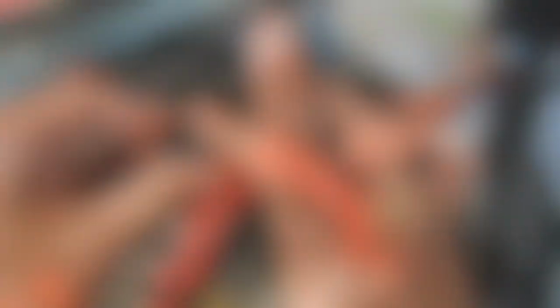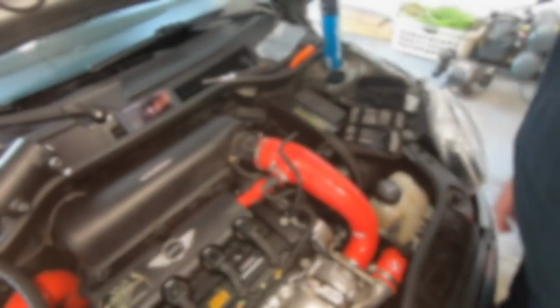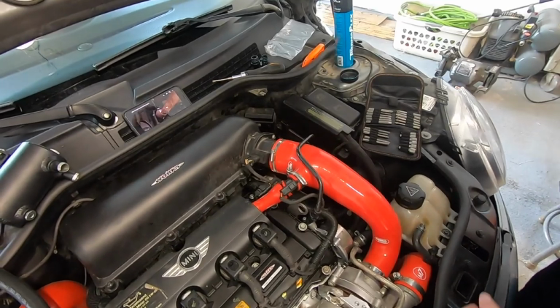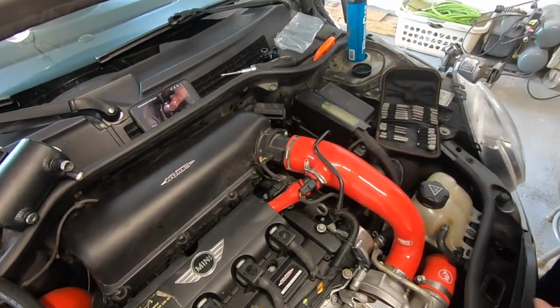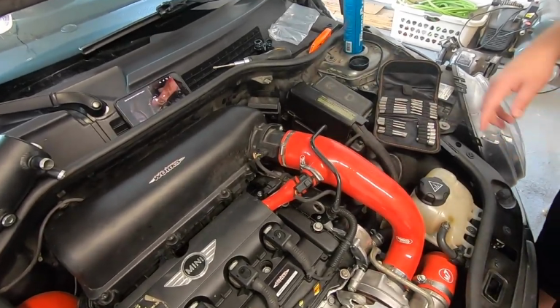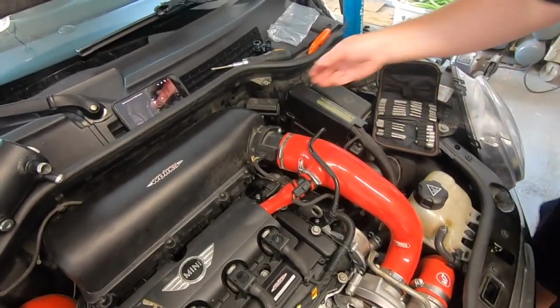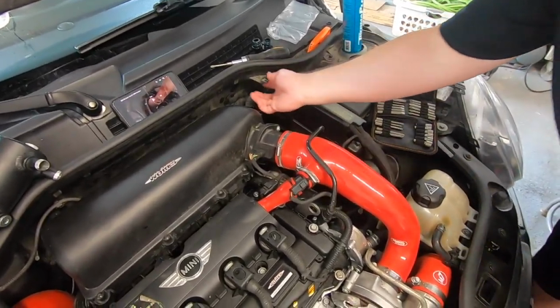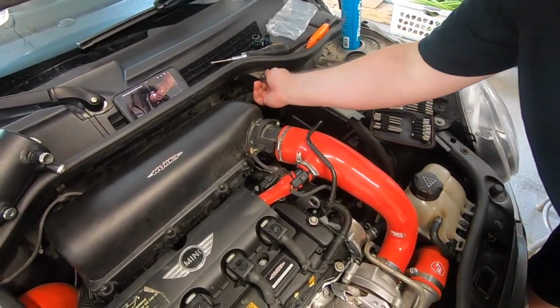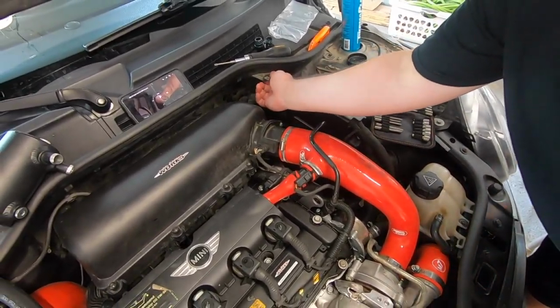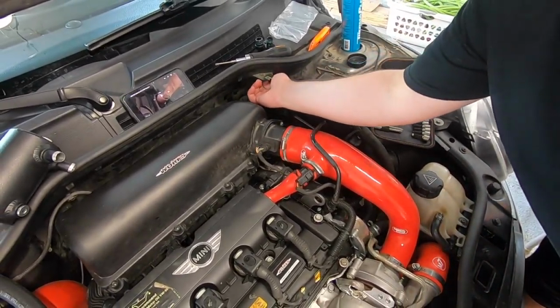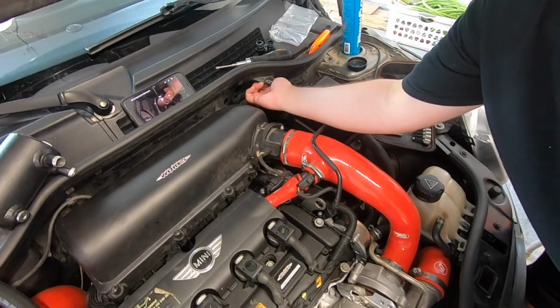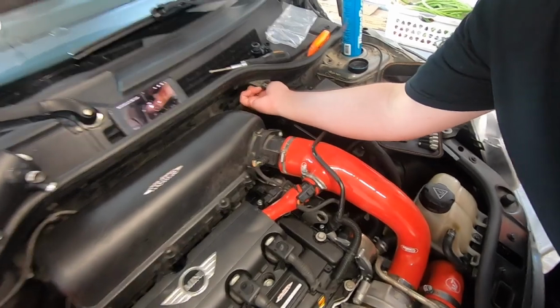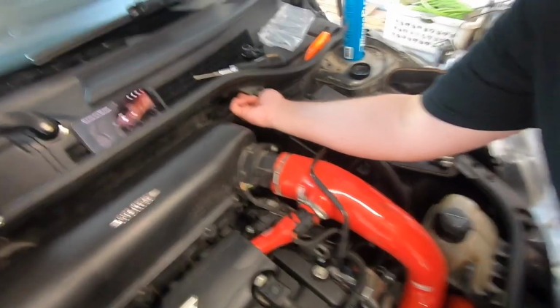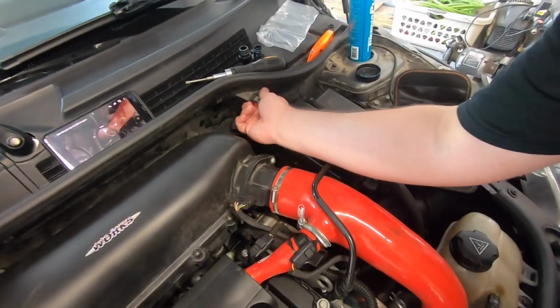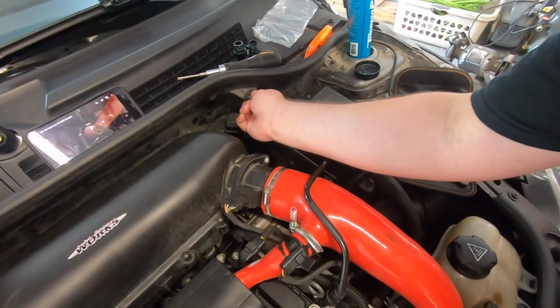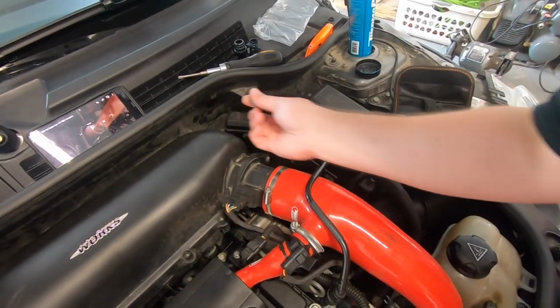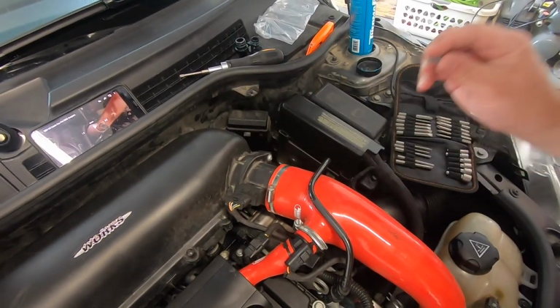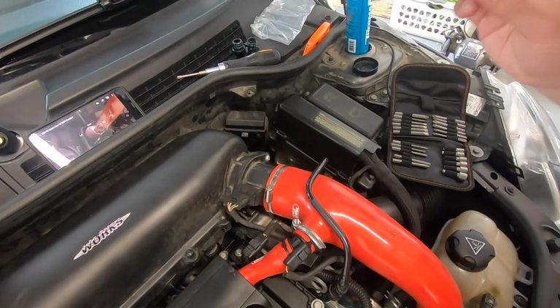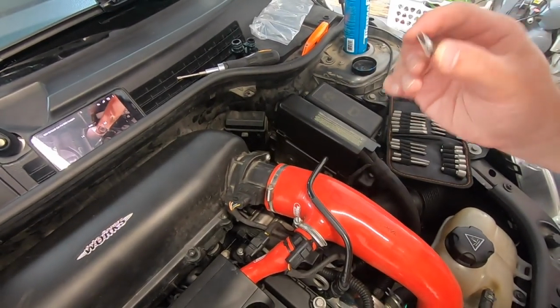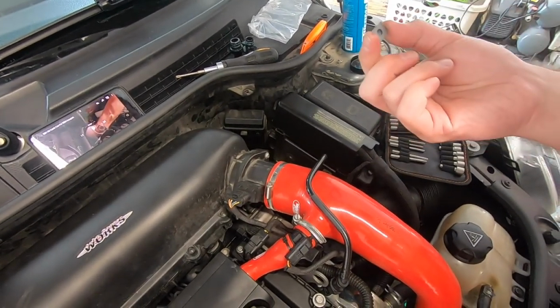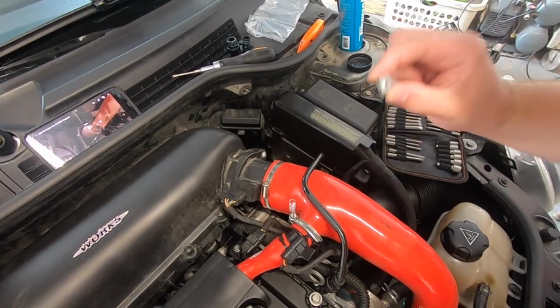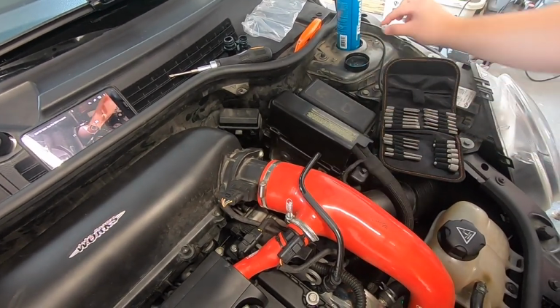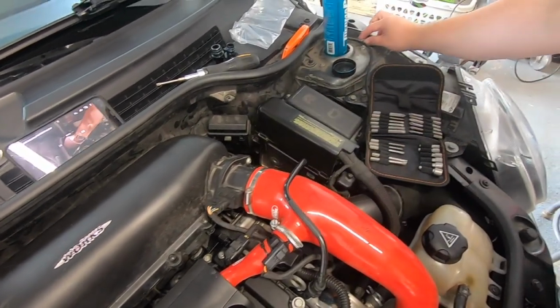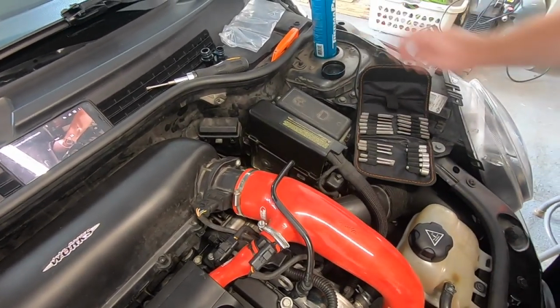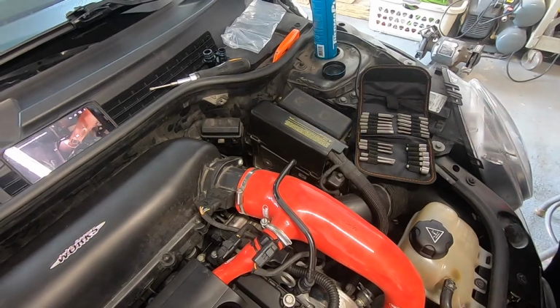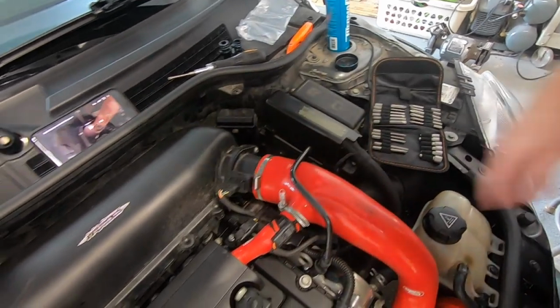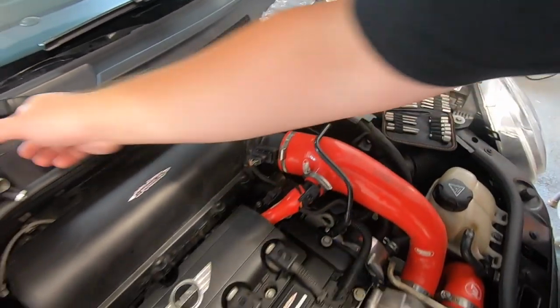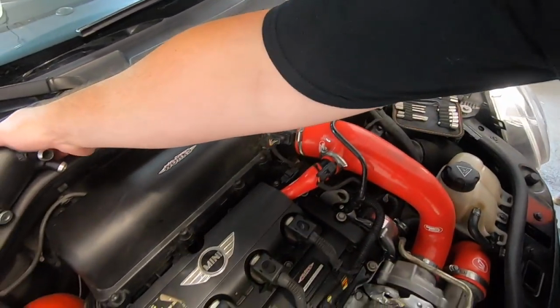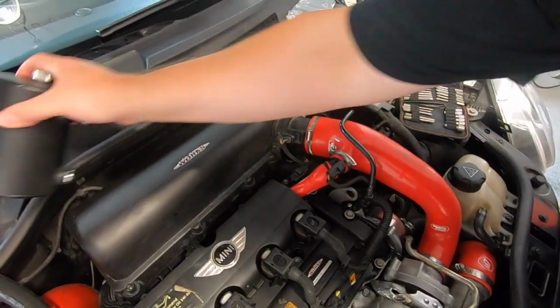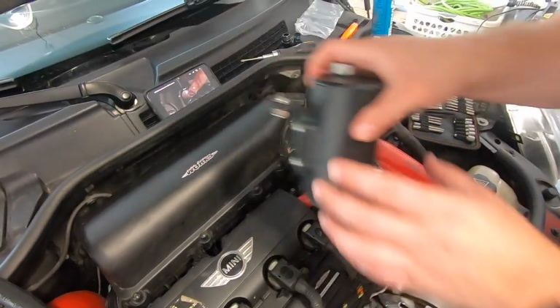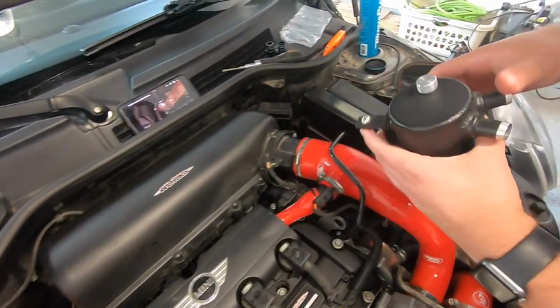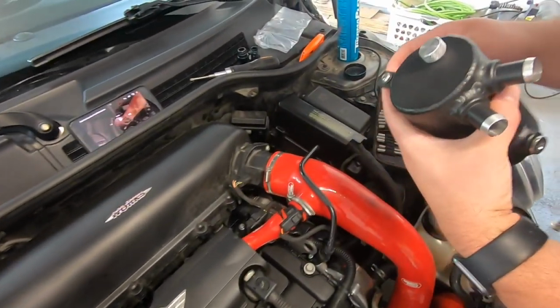So I need to take this off — there we go, there's that. And here's the catch can.